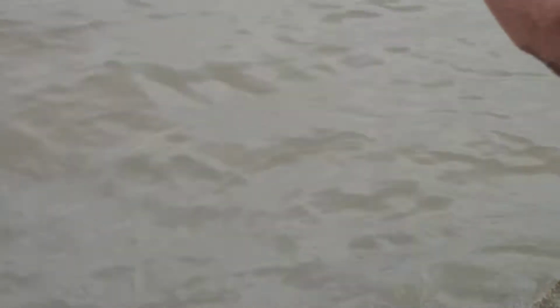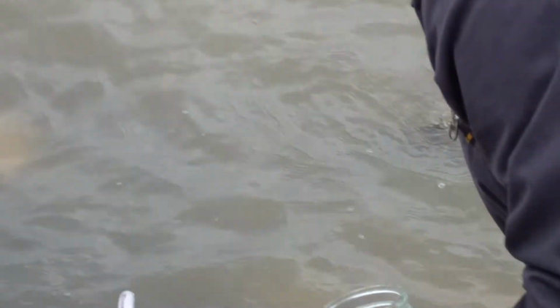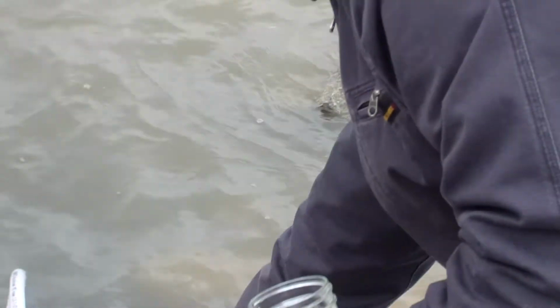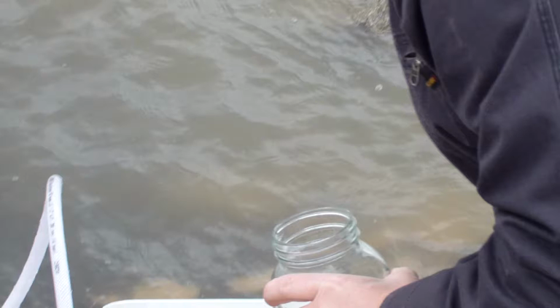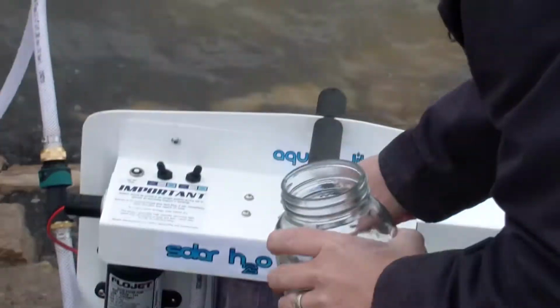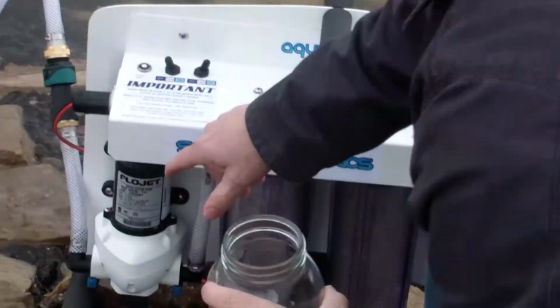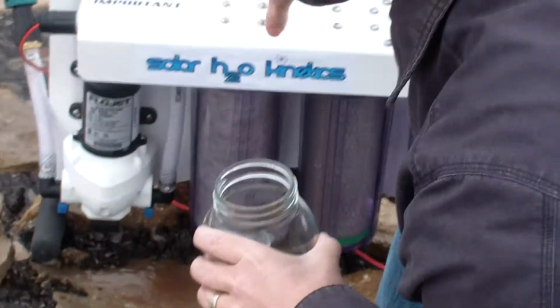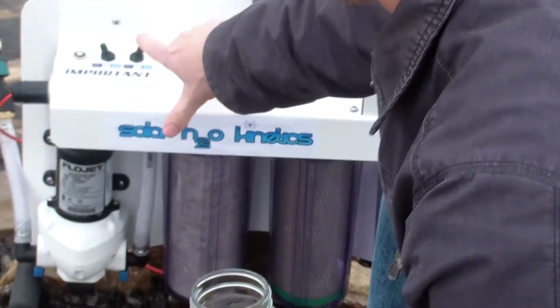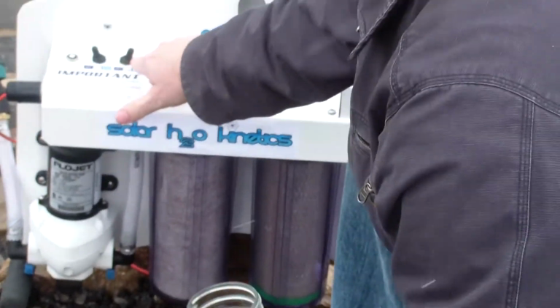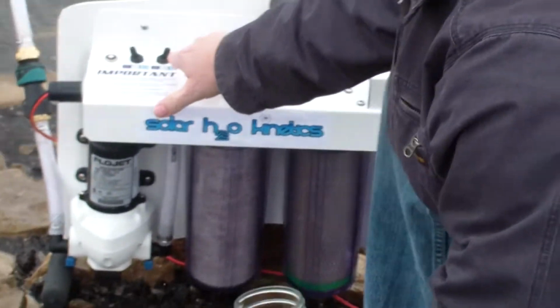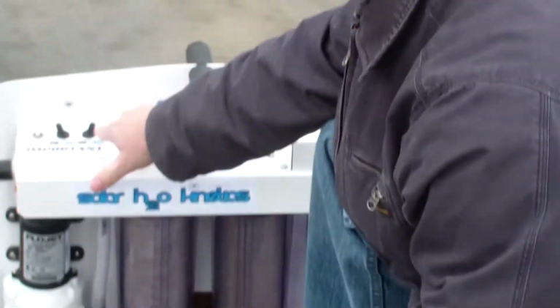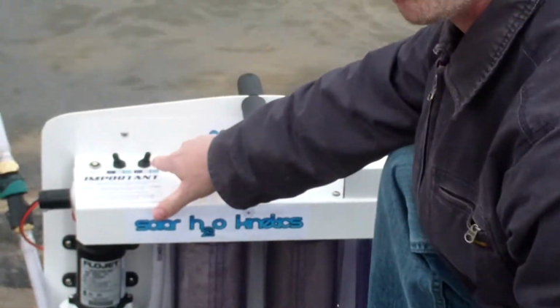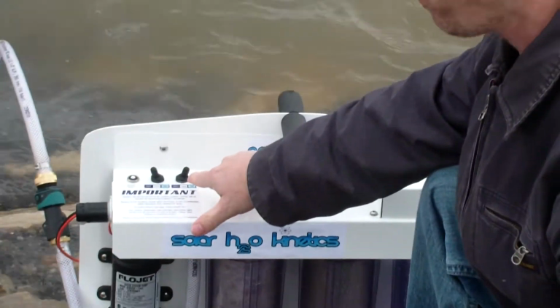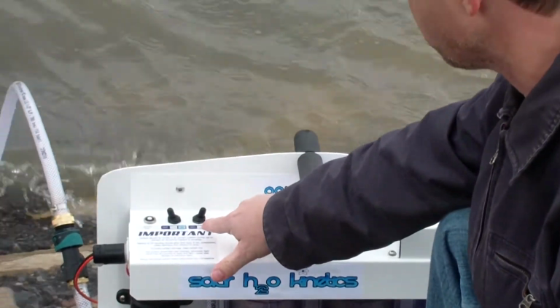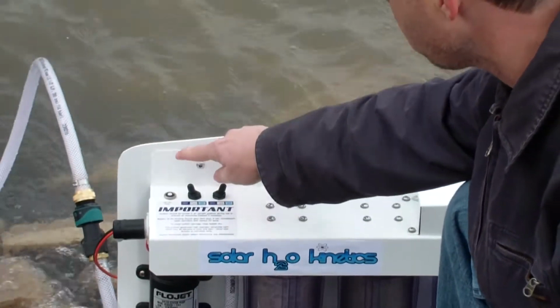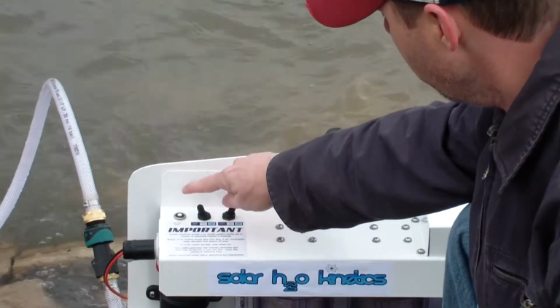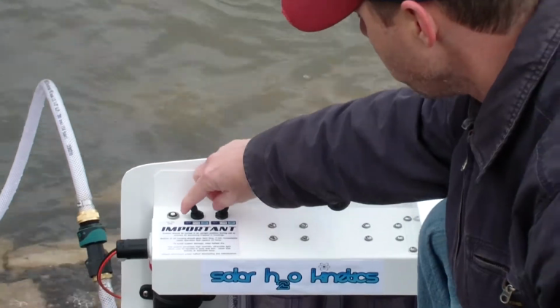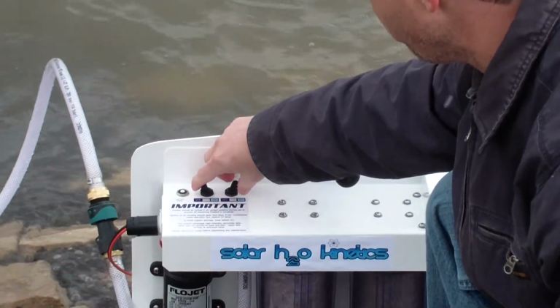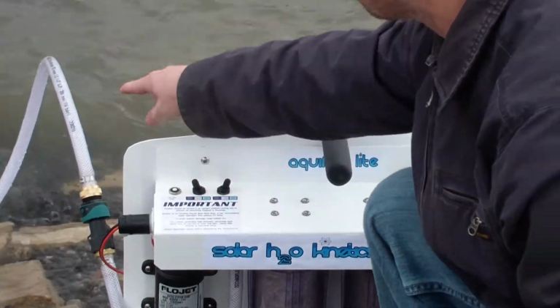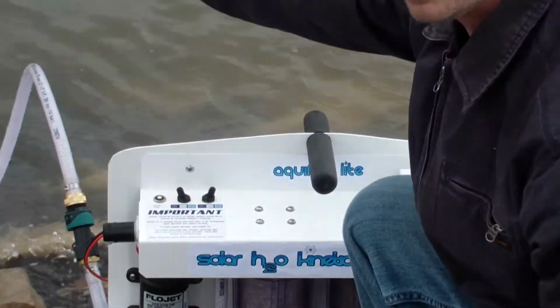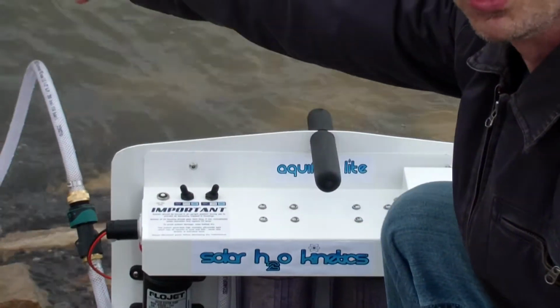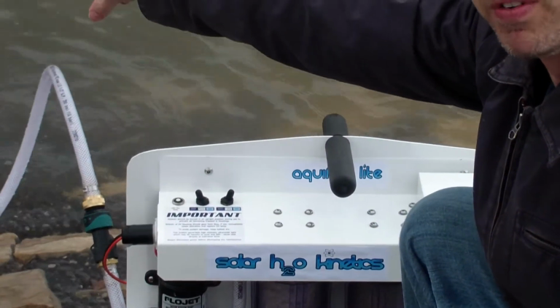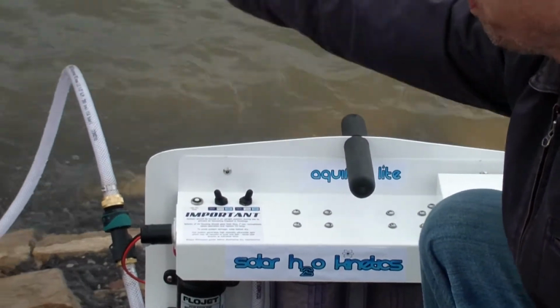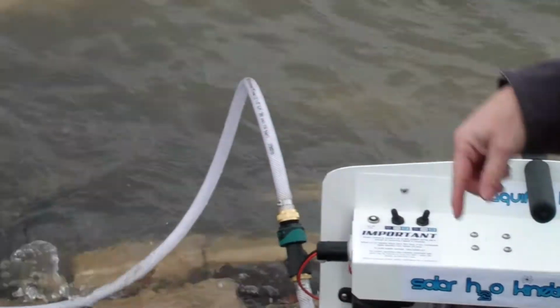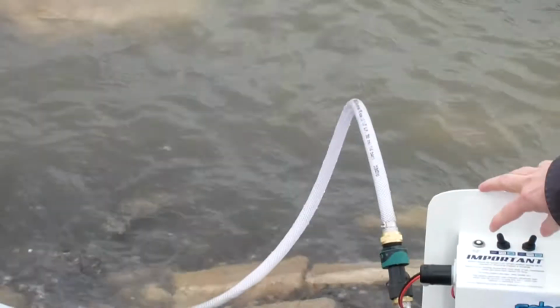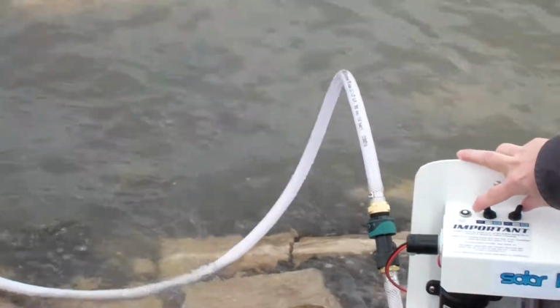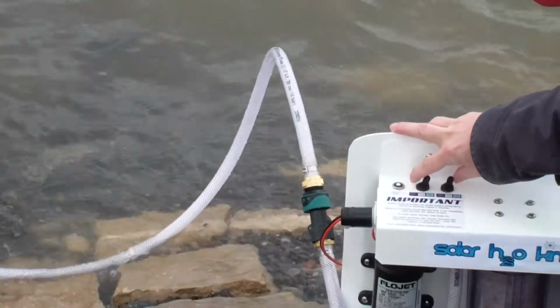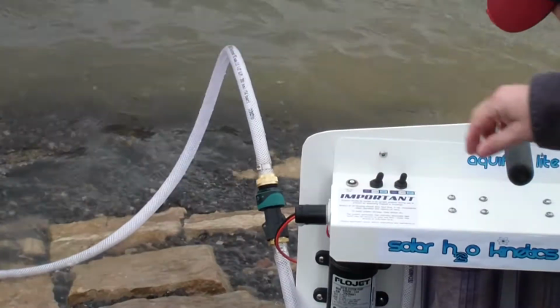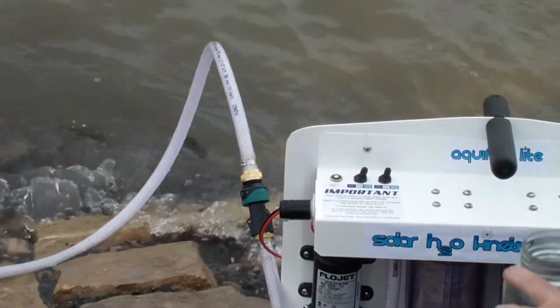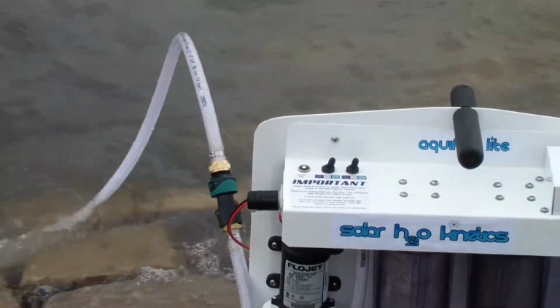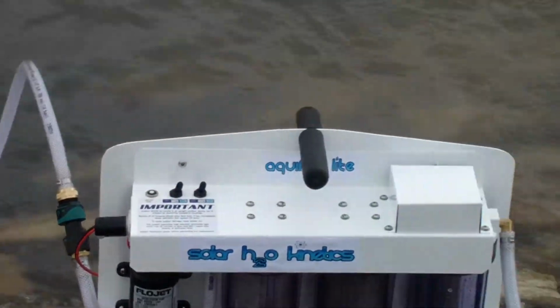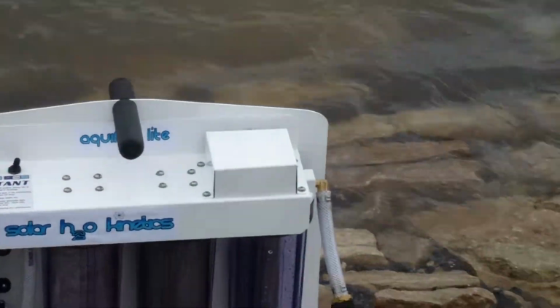Just turn this pump on here — you got your UV lamp, turn it on for about 15 seconds. Turn this pump on, you got your in-tank hose and the river to pull the water out. Just turn this pump on to get this water going.